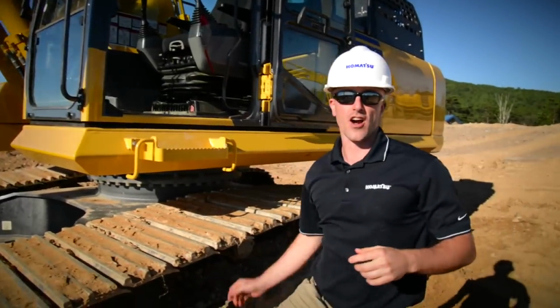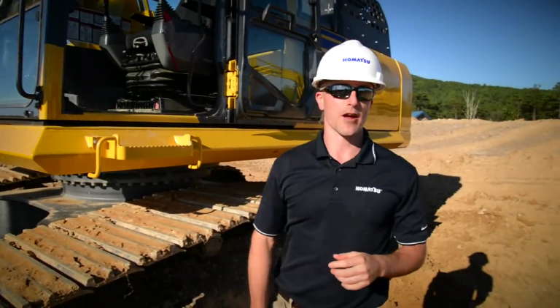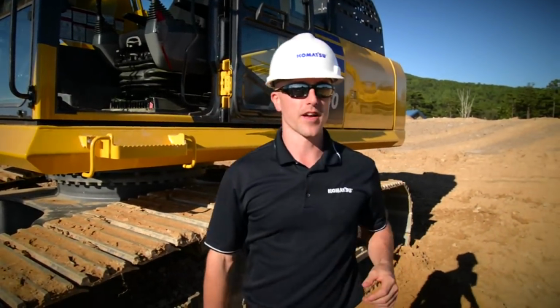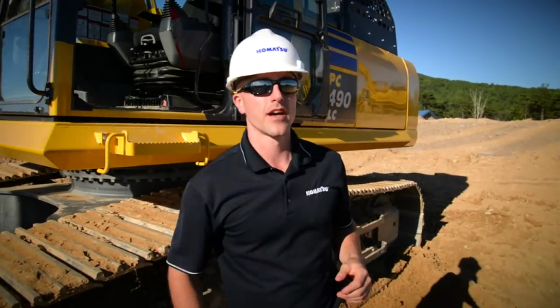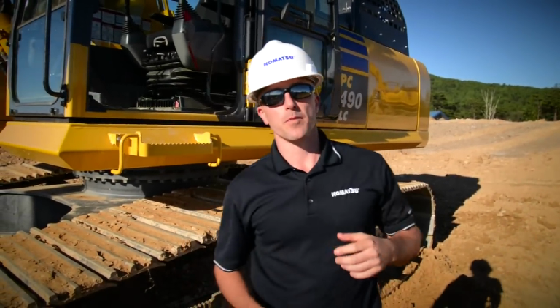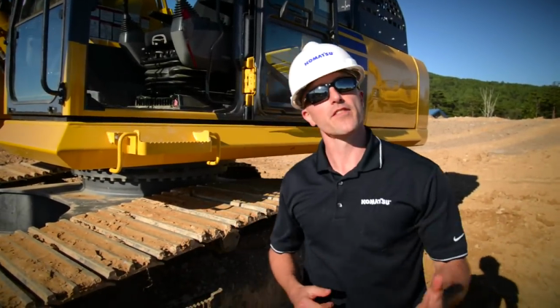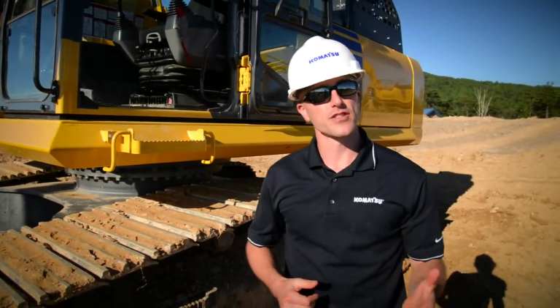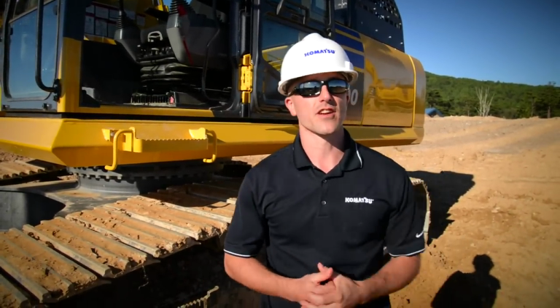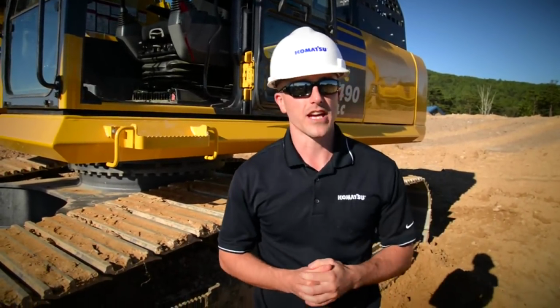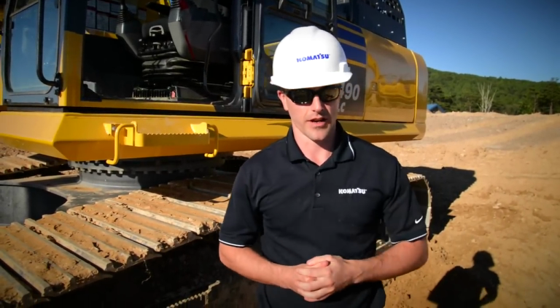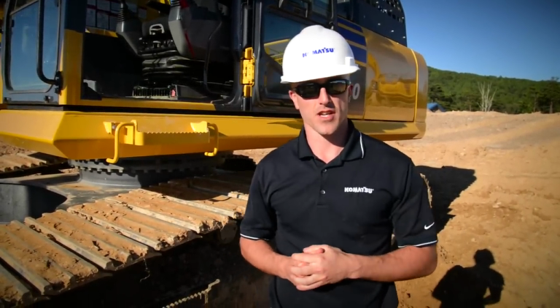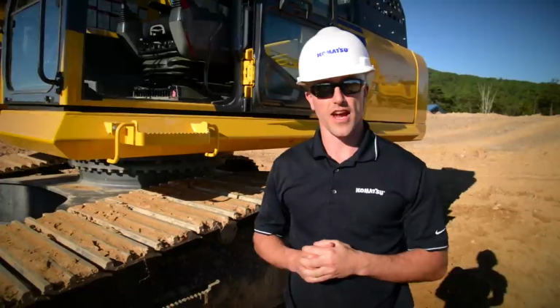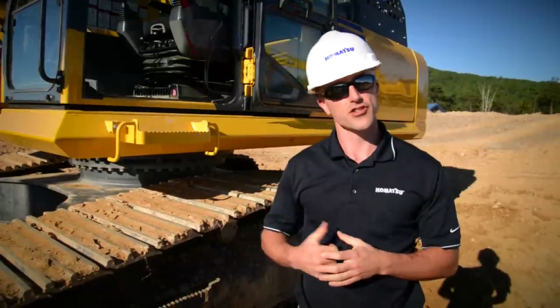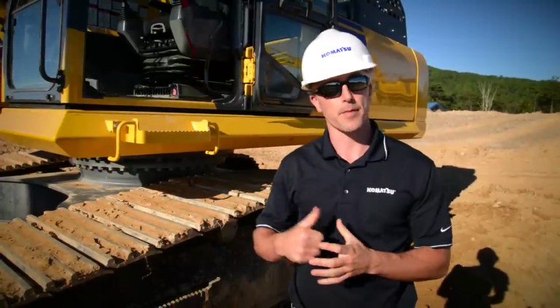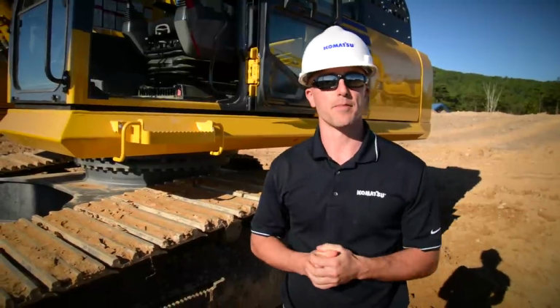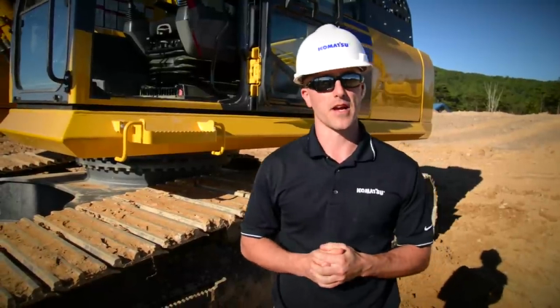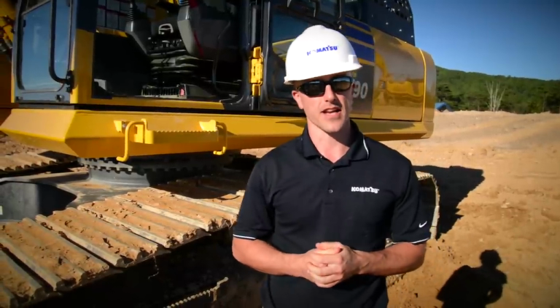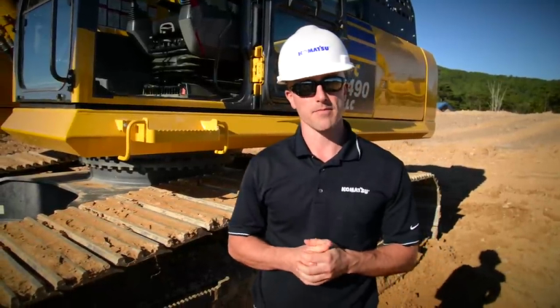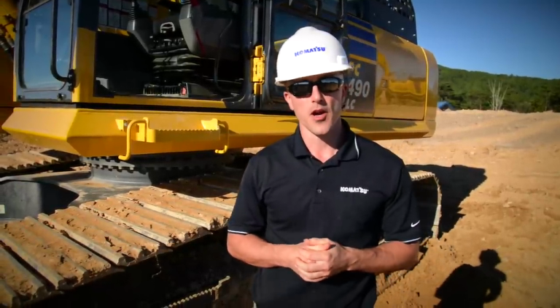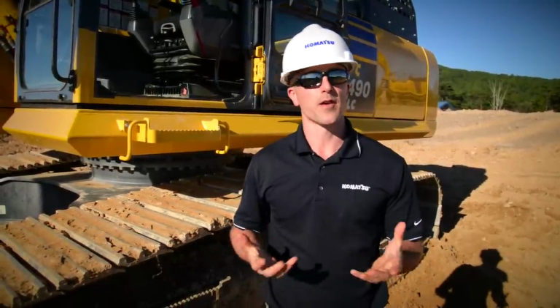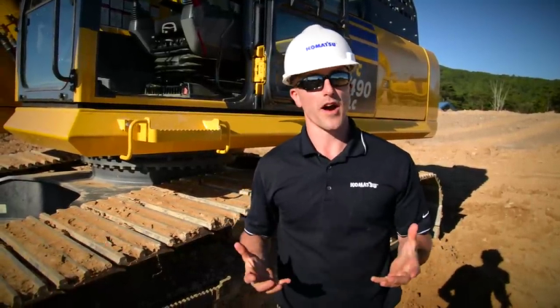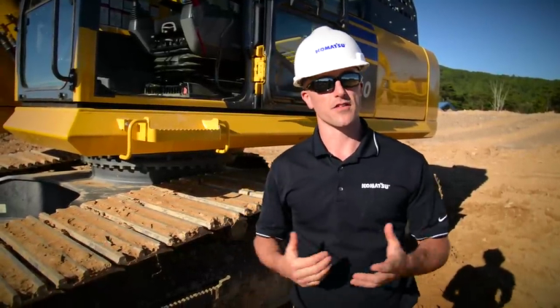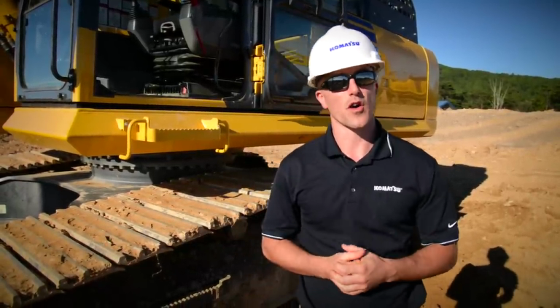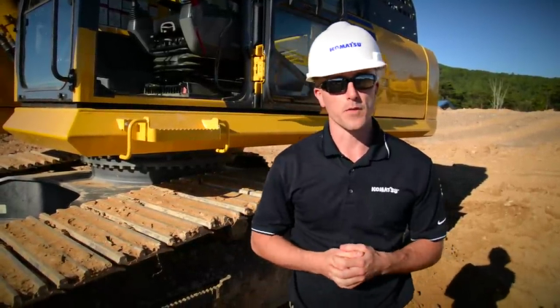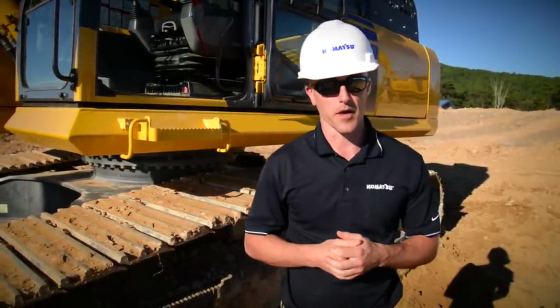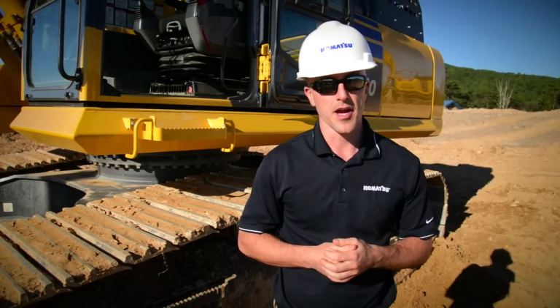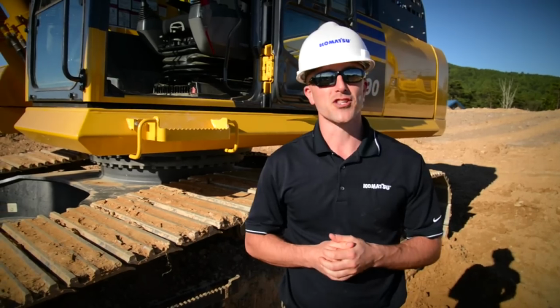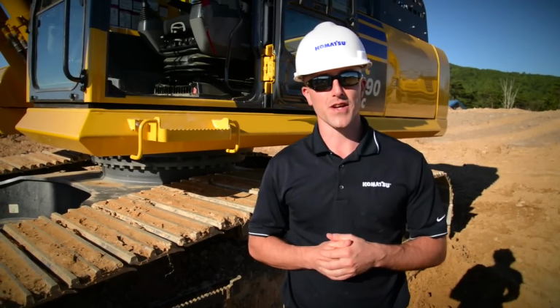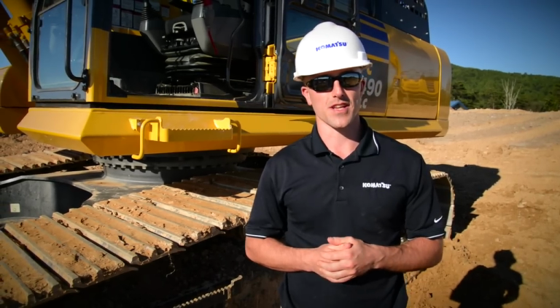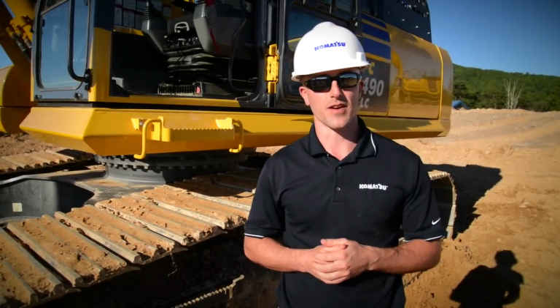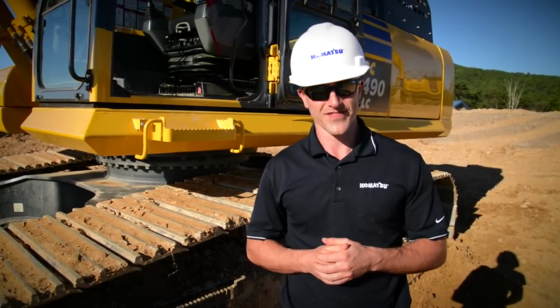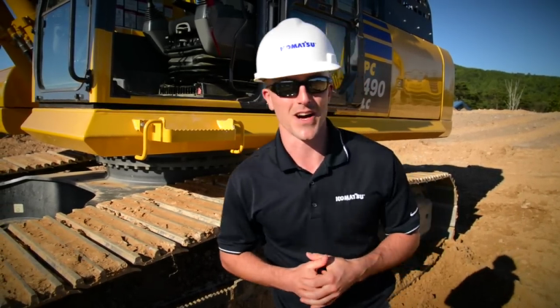Okay, so that wraps it up. Remember, if you have any questions or need clarification on anything that was covered today, just check the operation and maintenance manual inside the cab. We here at Komatsu pride ourselves on the quality and performance of our products, making sure that you get the most out of your investment. Thanks for watching.